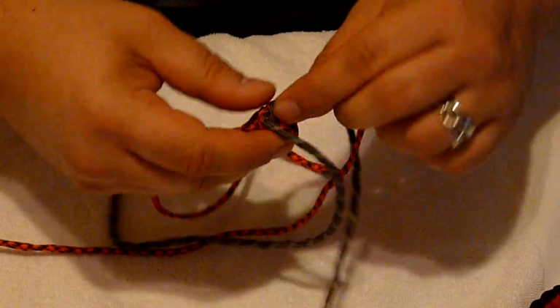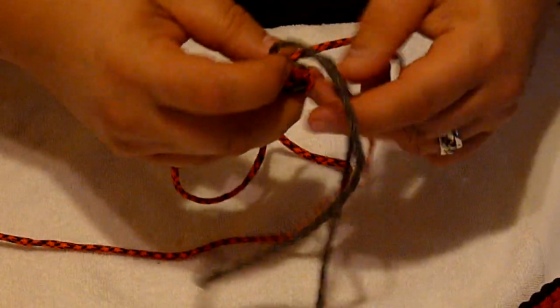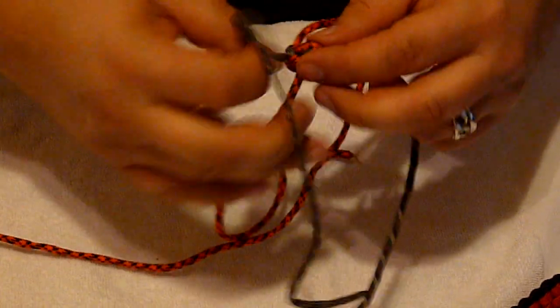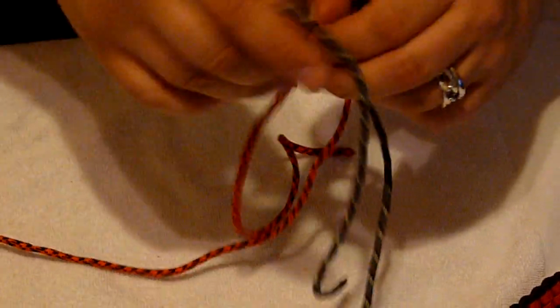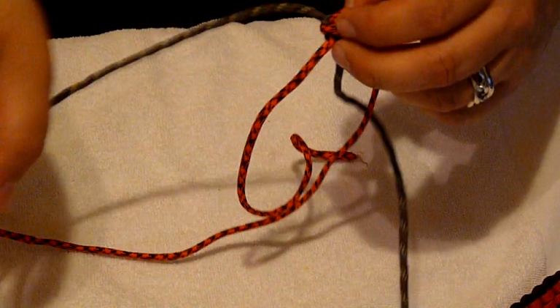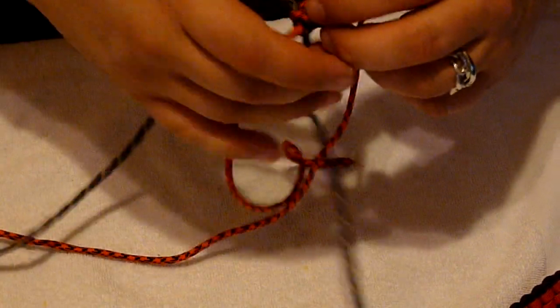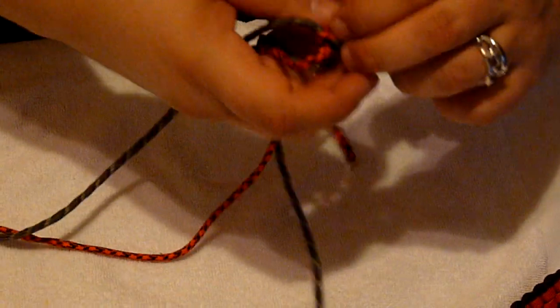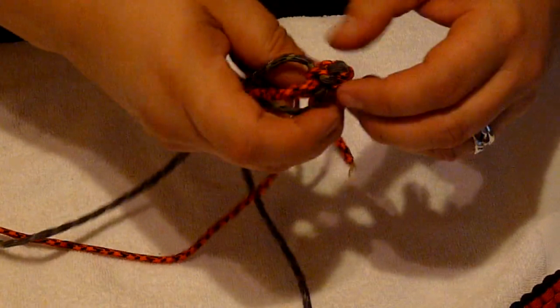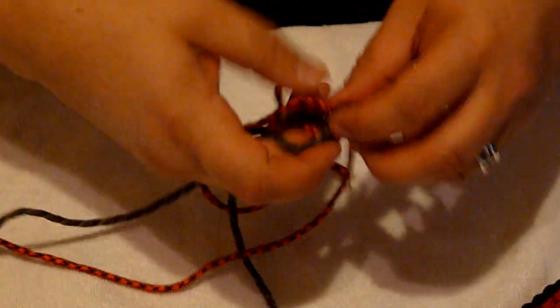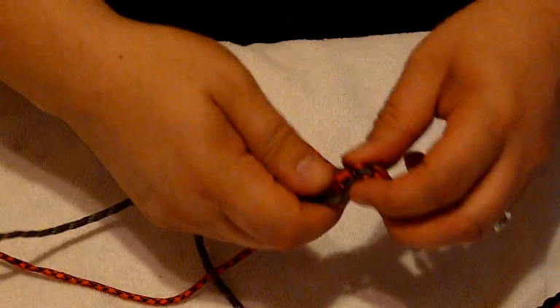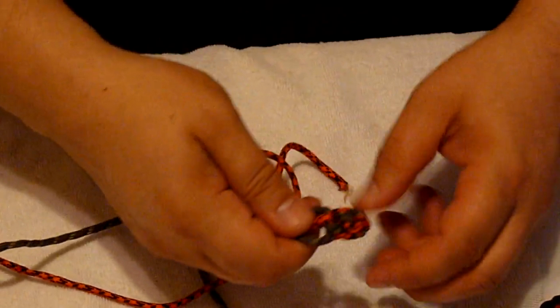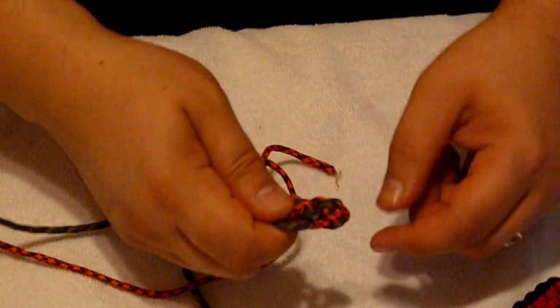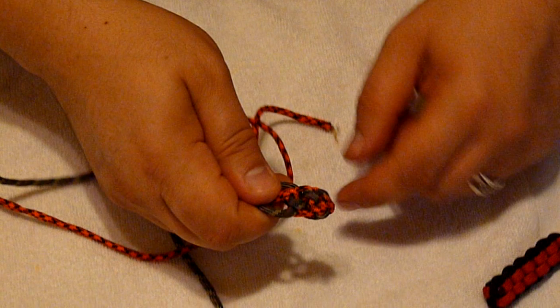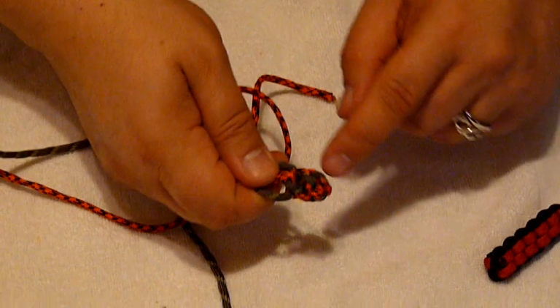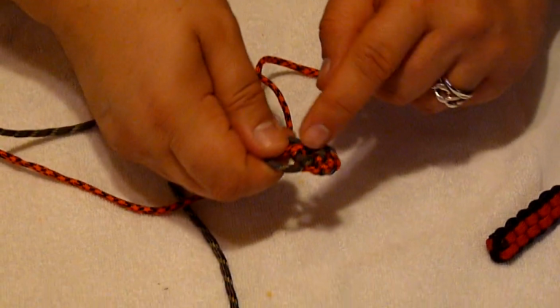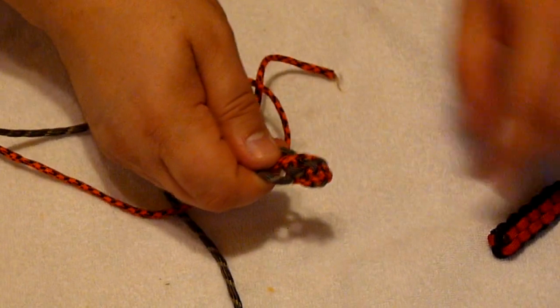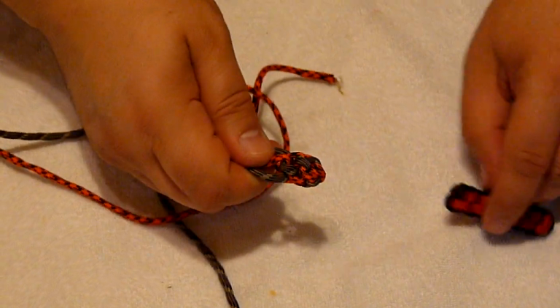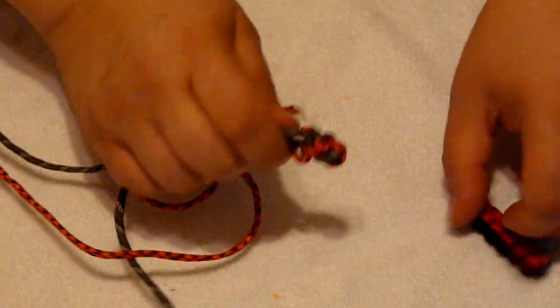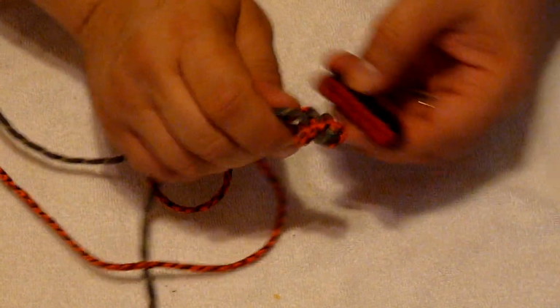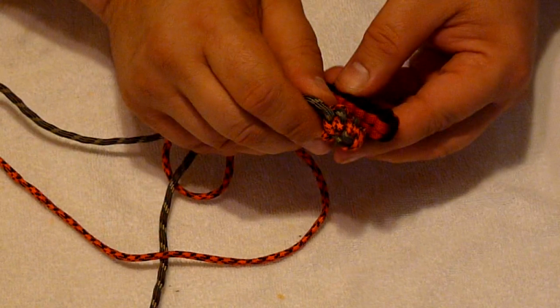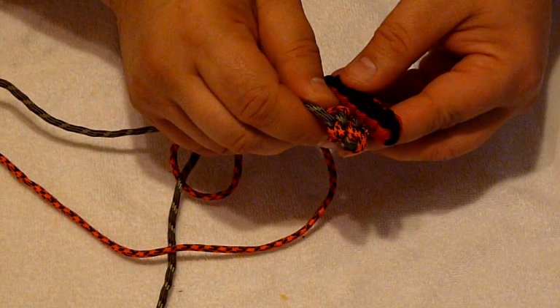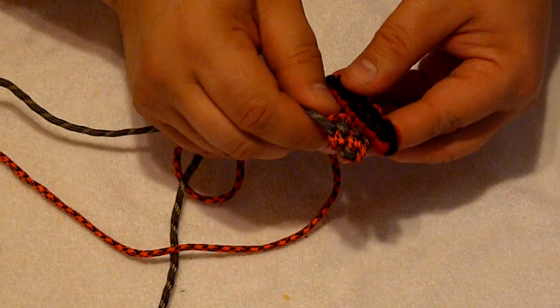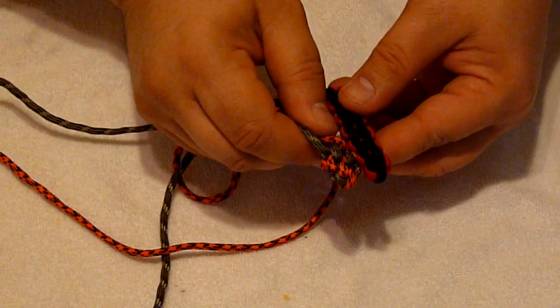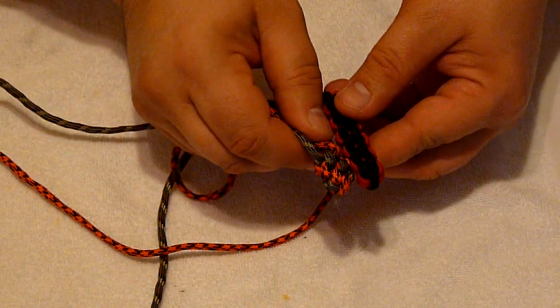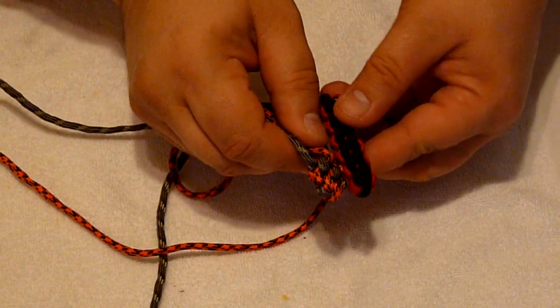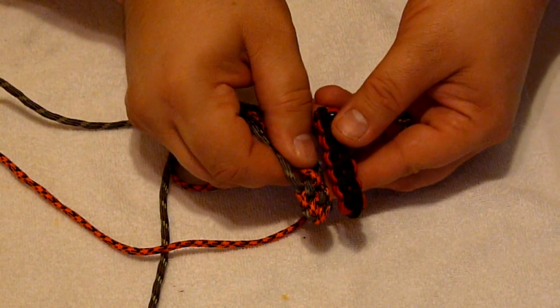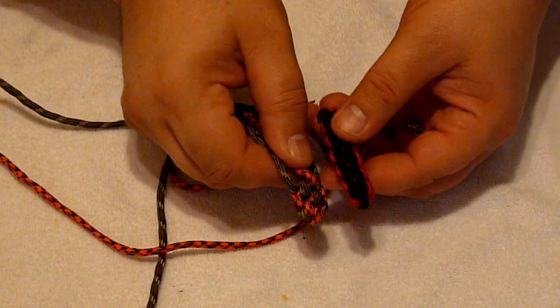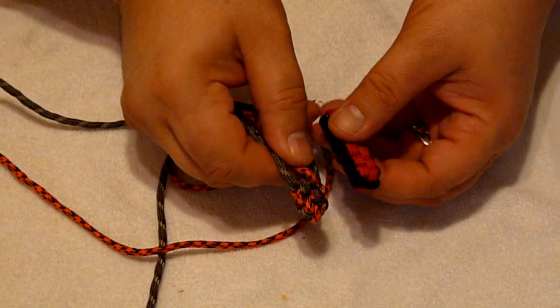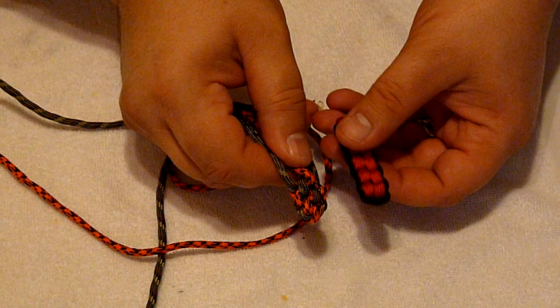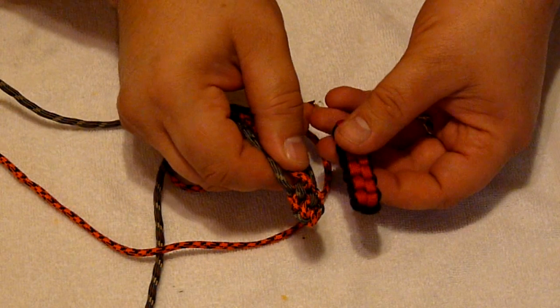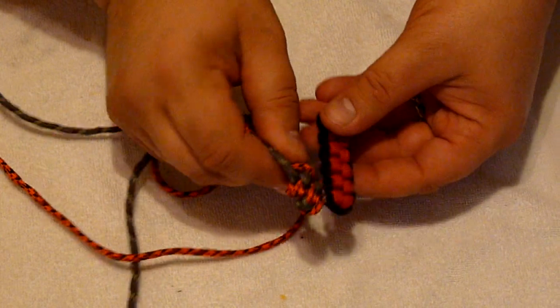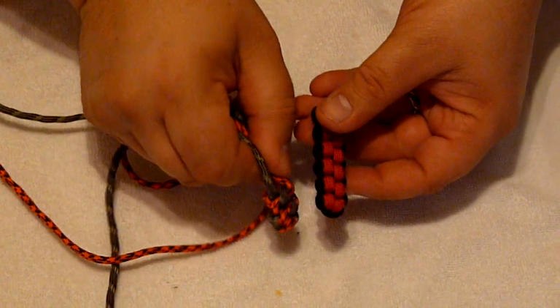Now when you look at this, you can tell it's starting to wind in a spiral pattern, making this a rounder knot than the first one, which is obviously a square pattern.